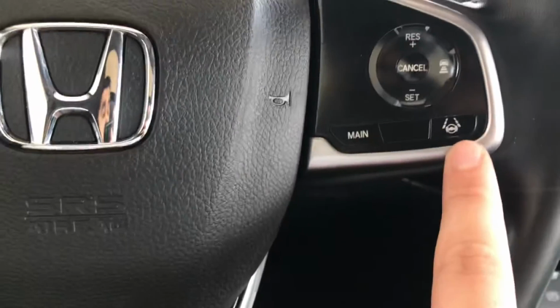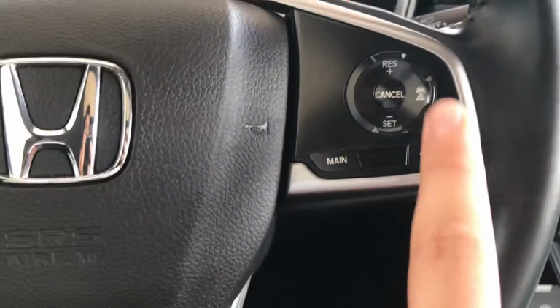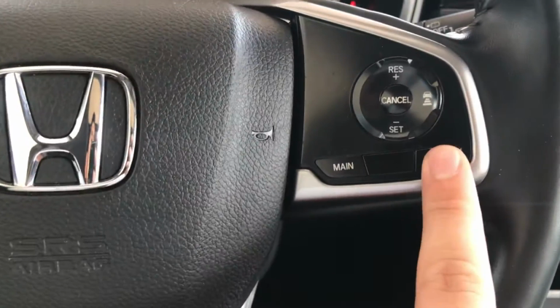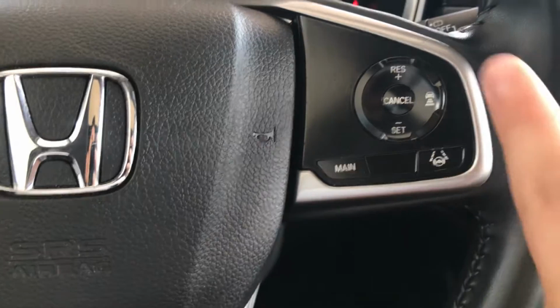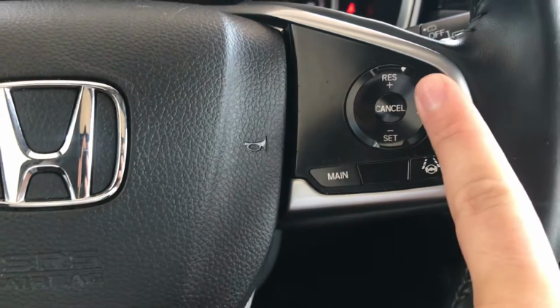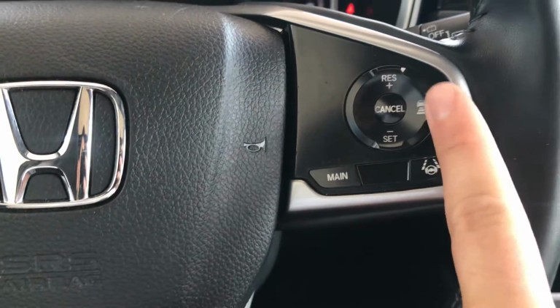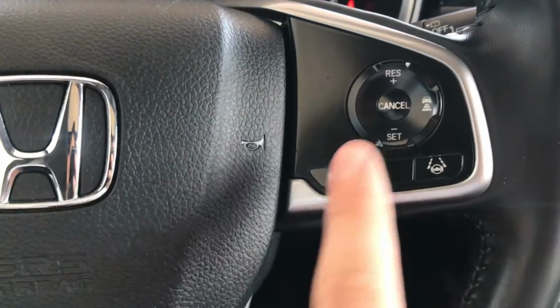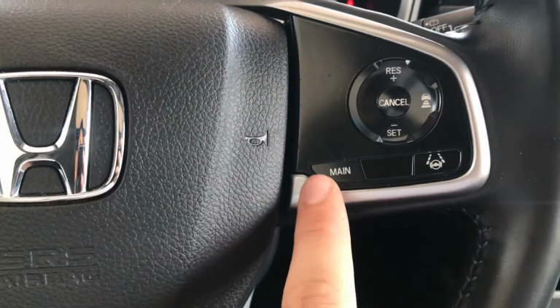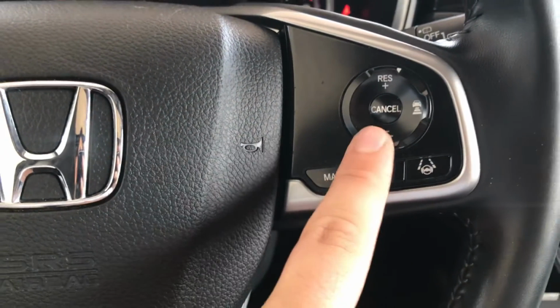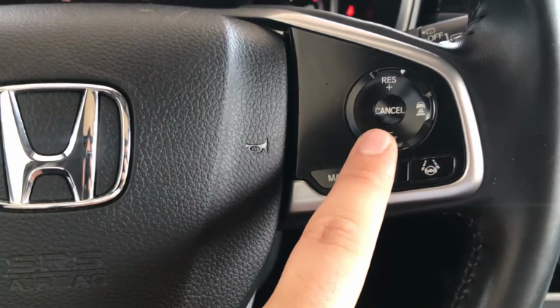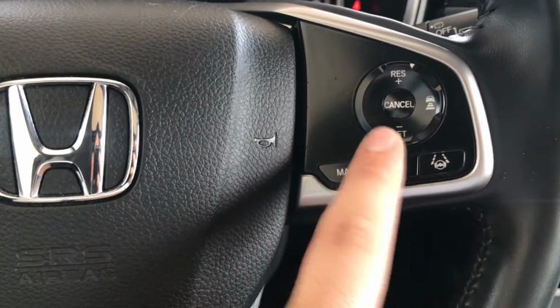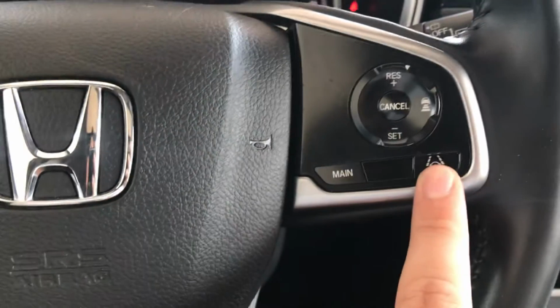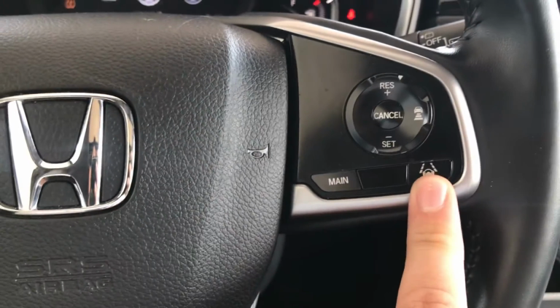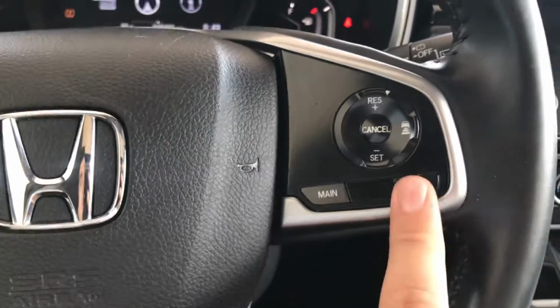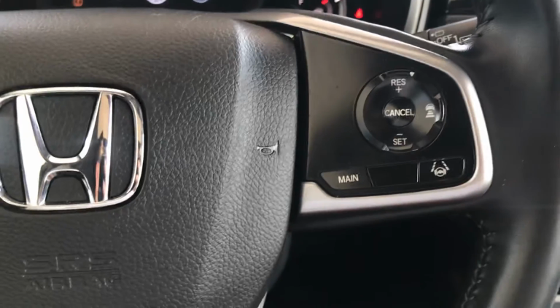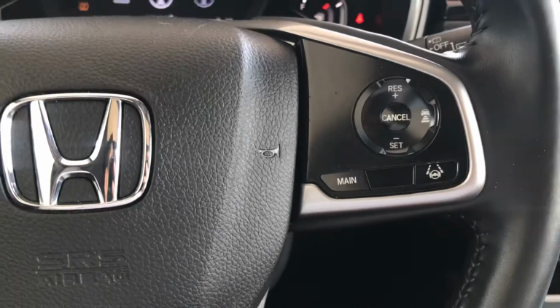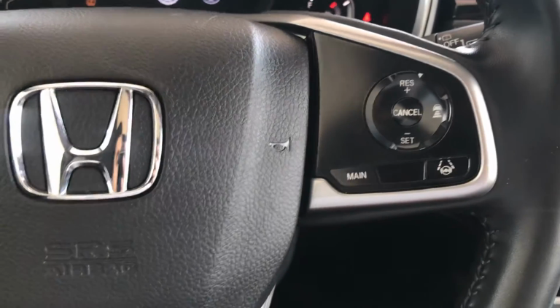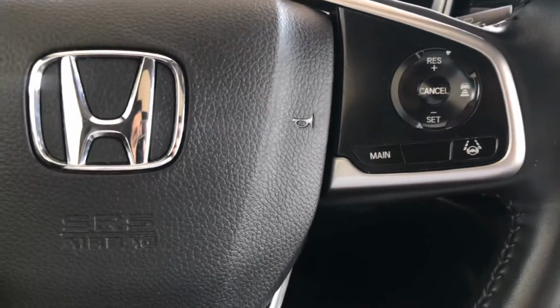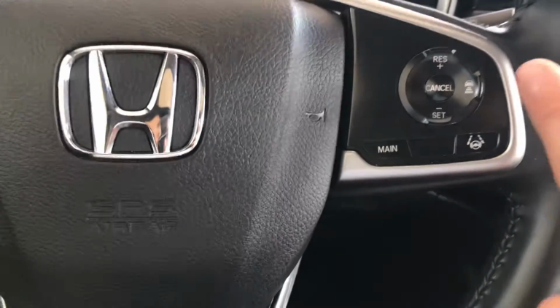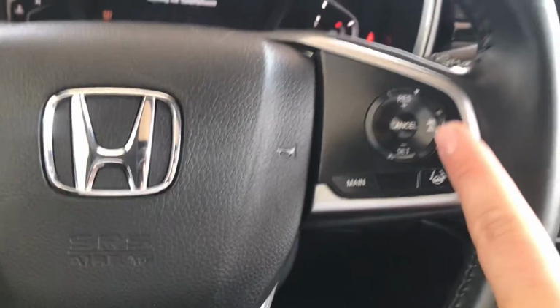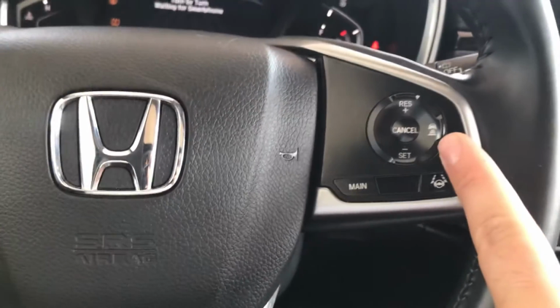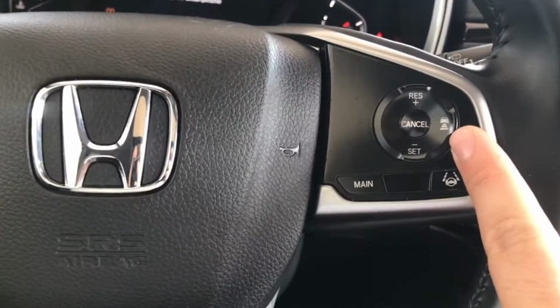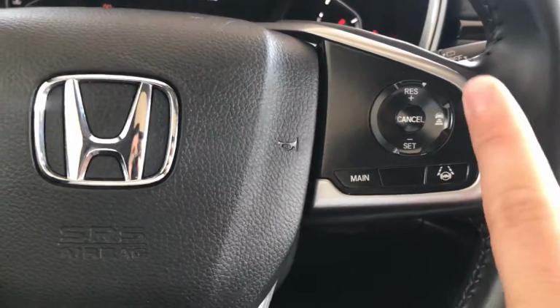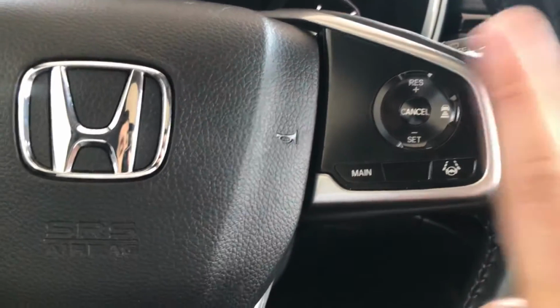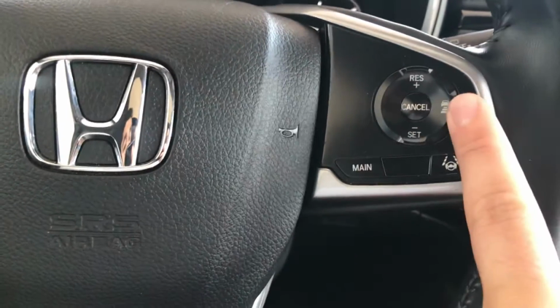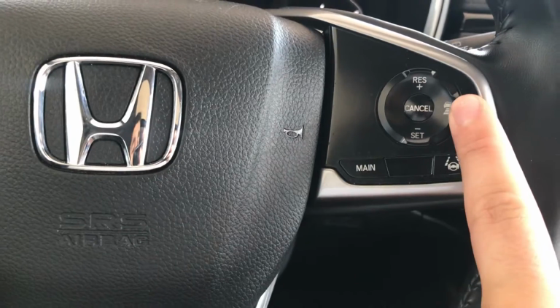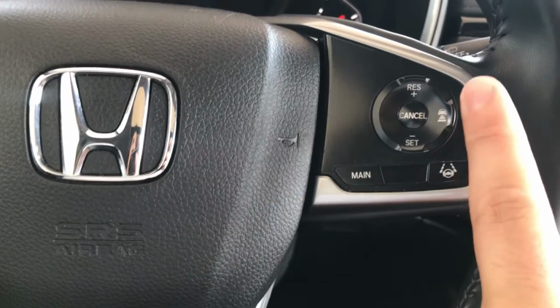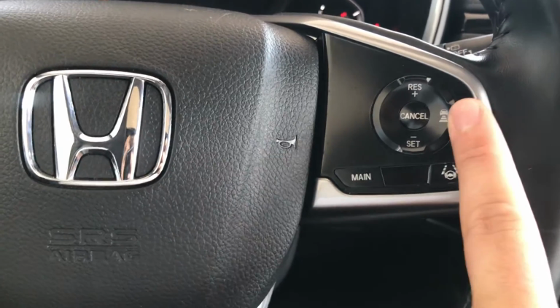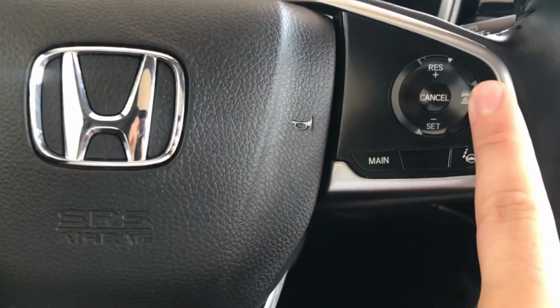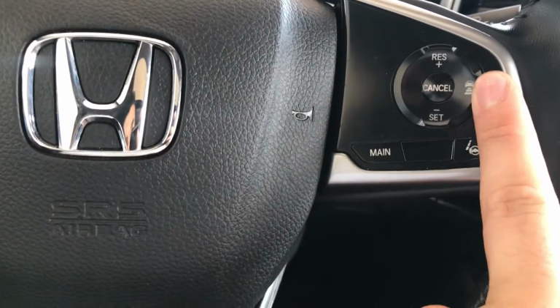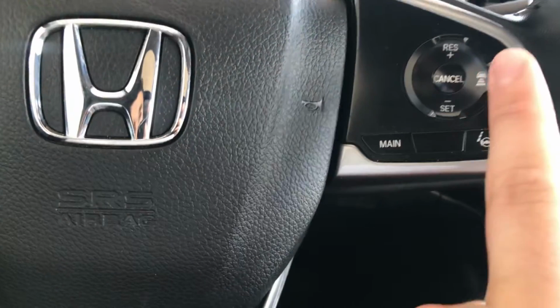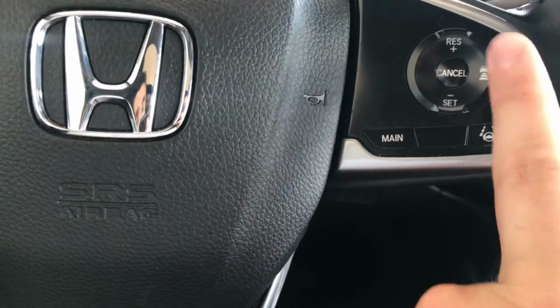You have the other two parts of Honda Sensing, which include lane keeping assist and adaptive cruise control. When you're on the highway and you set your cruise control speed, you can click this button and it'll keep the vehicle centered in the lane for you. Then you have your adaptive cruise control, which is going to keep a set distance between you and the car in front of you — you can actually set that pace distance.